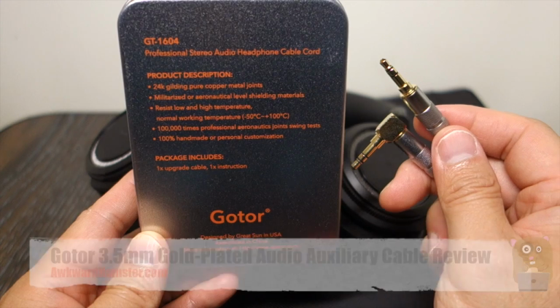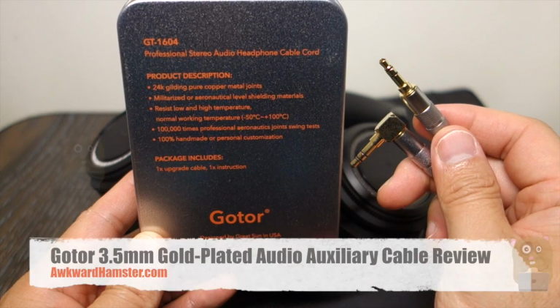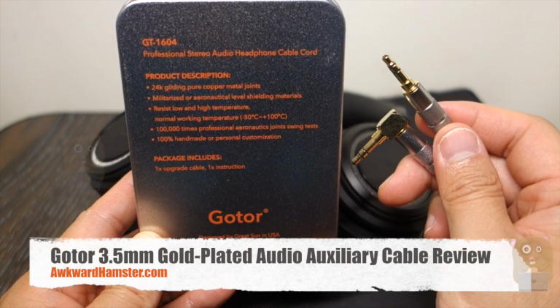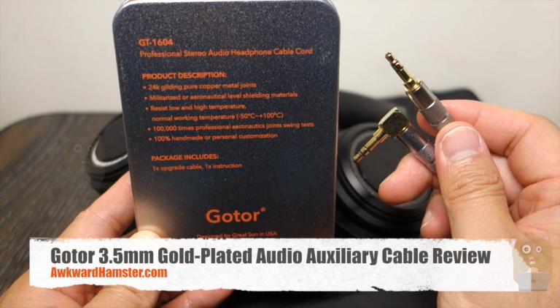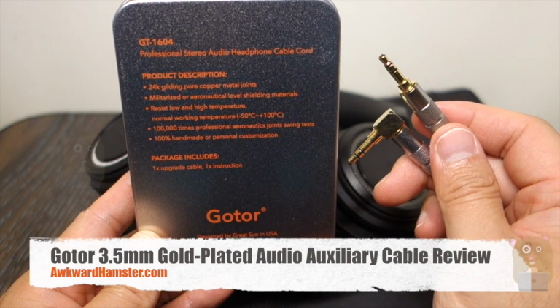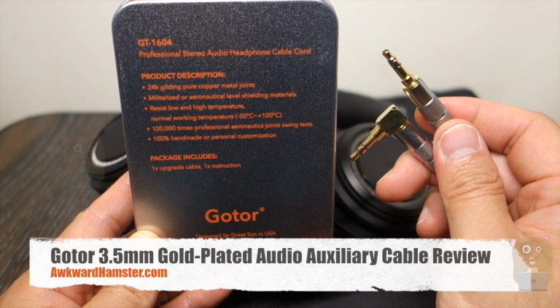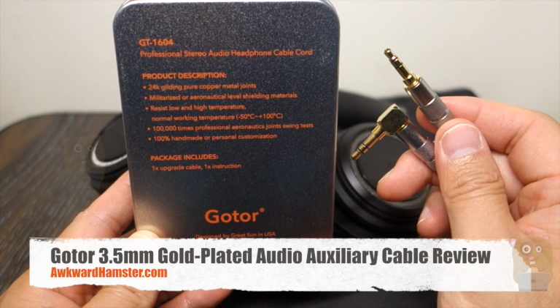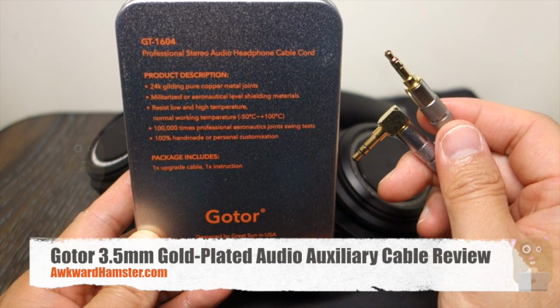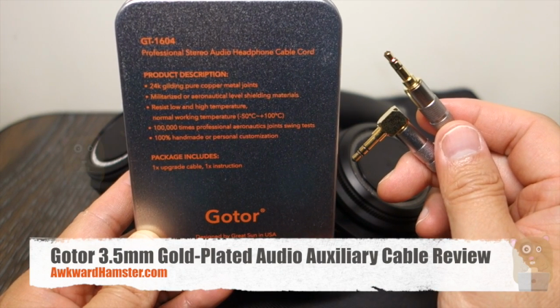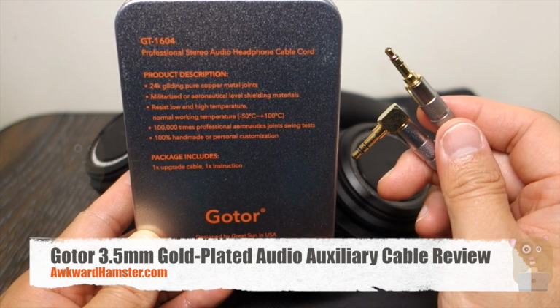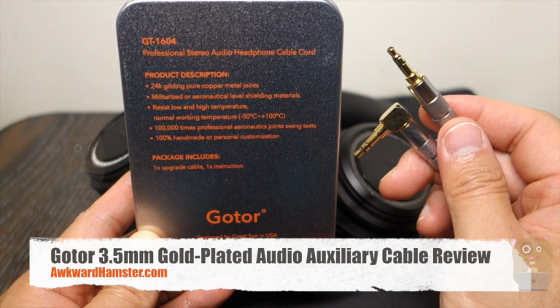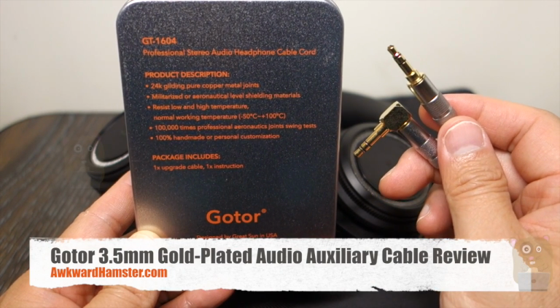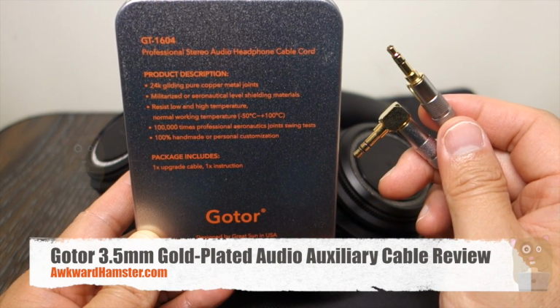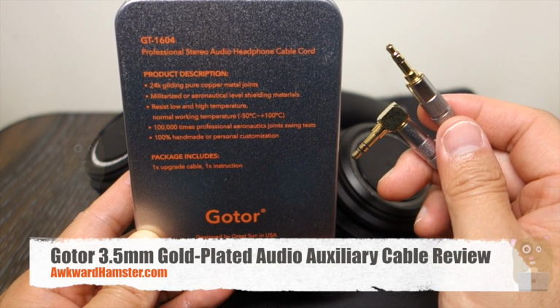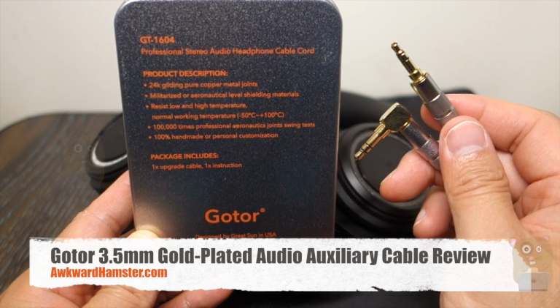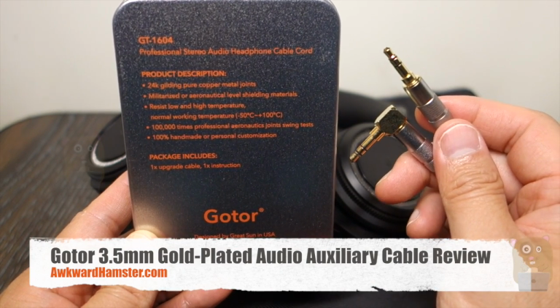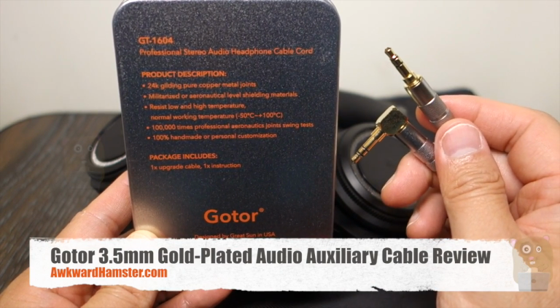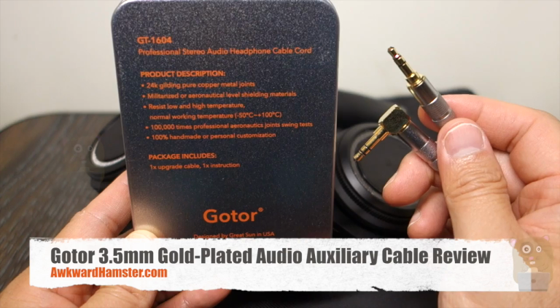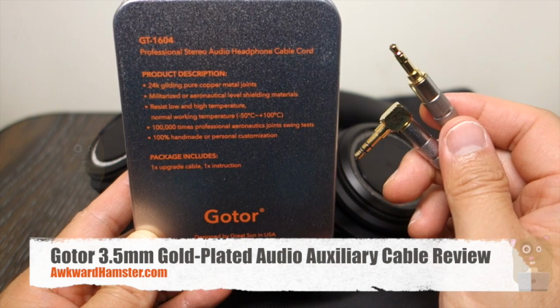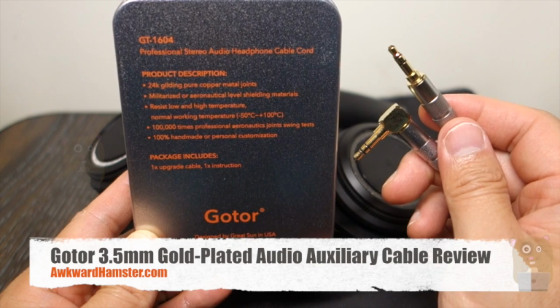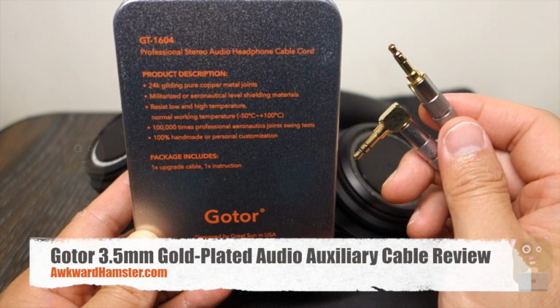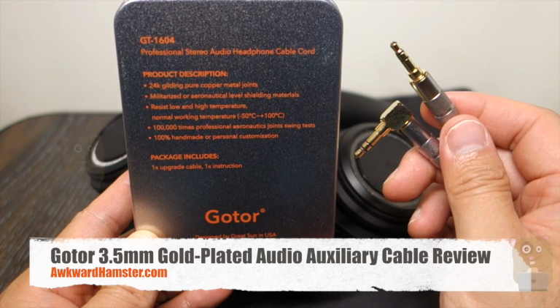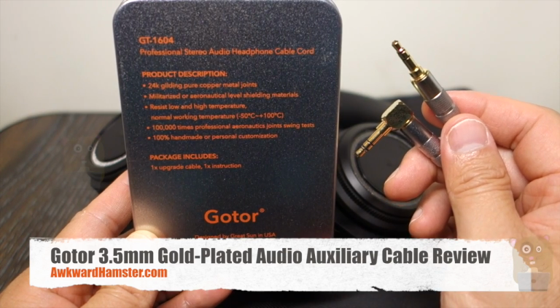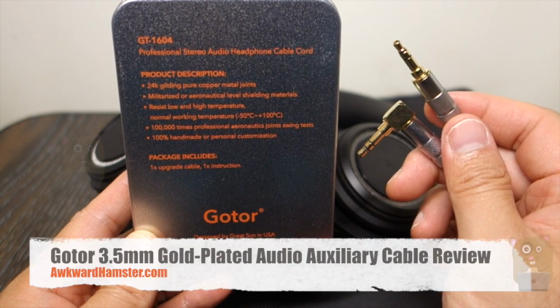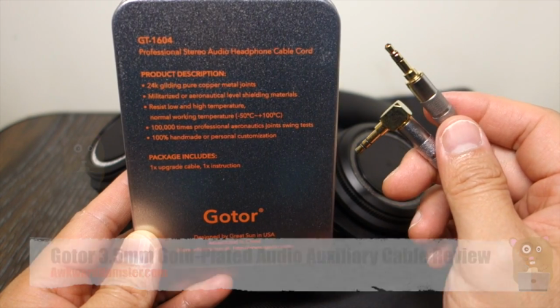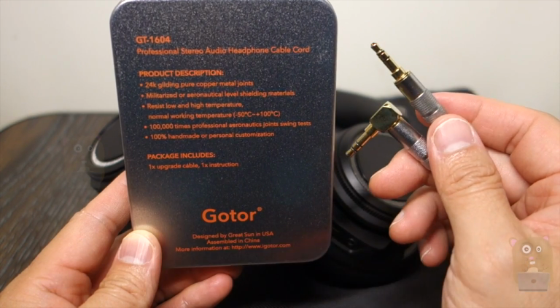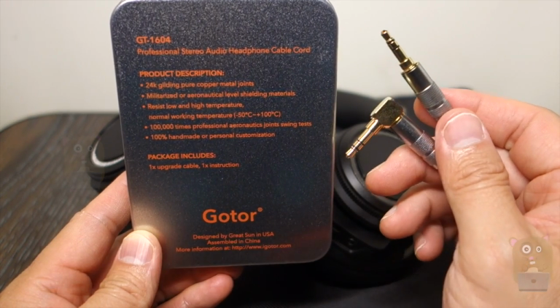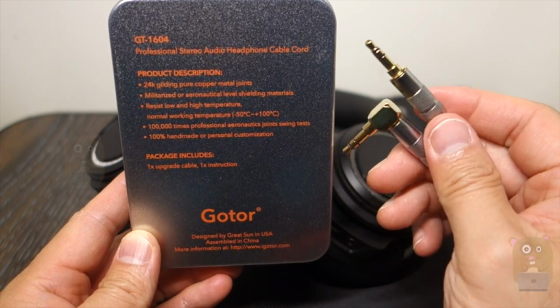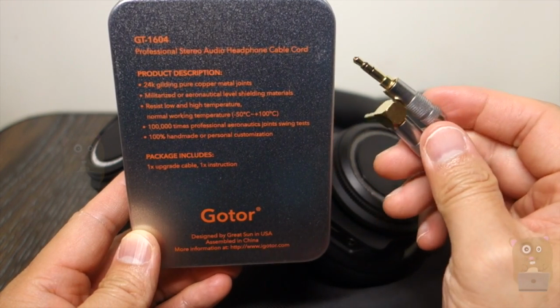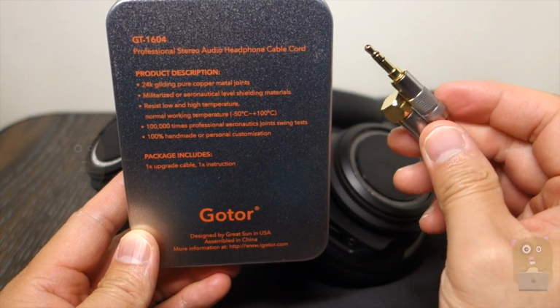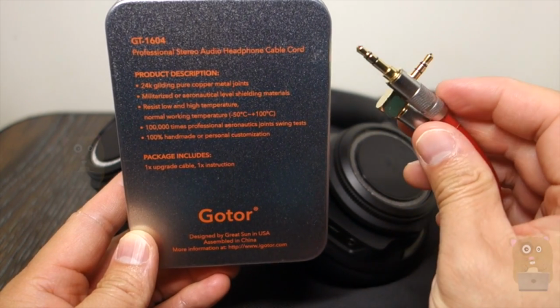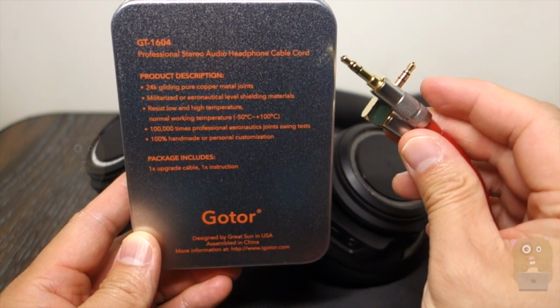Hi, welcome to Okra Hamster. Today I'll be doing this Godor 3.5mm audio cable. The model is GT-1604 and this is a professional grade audio cable.